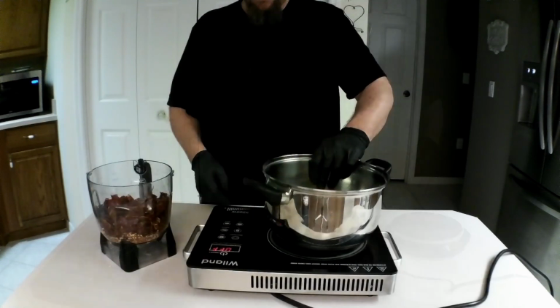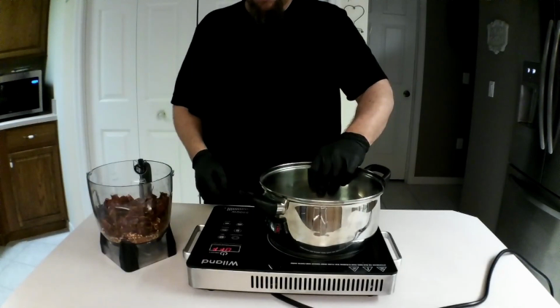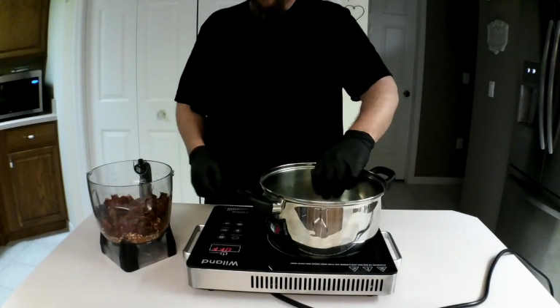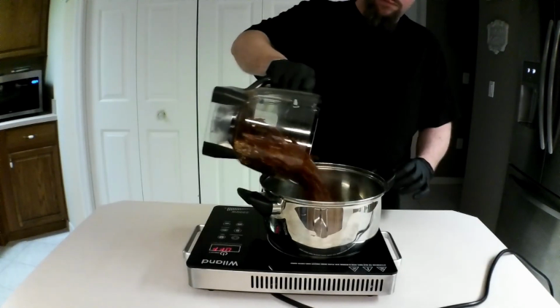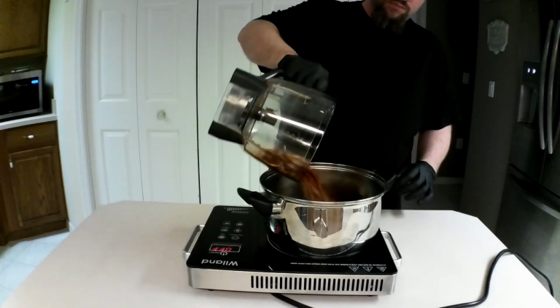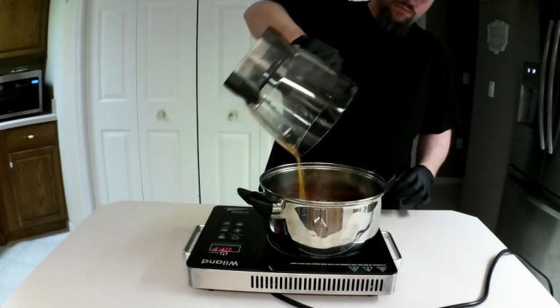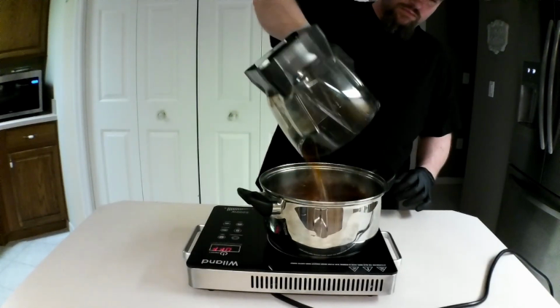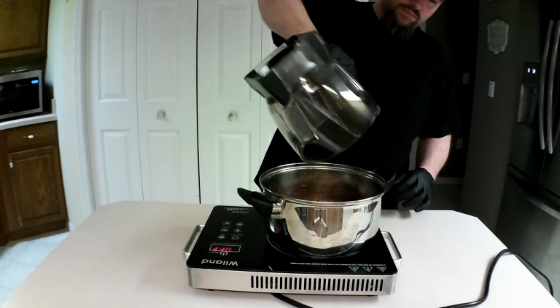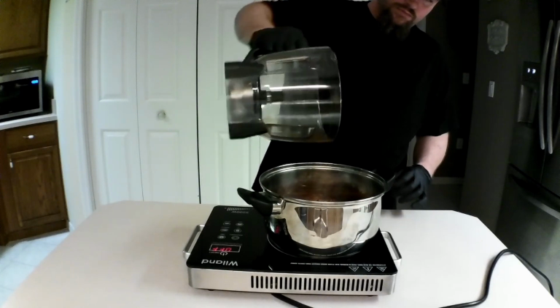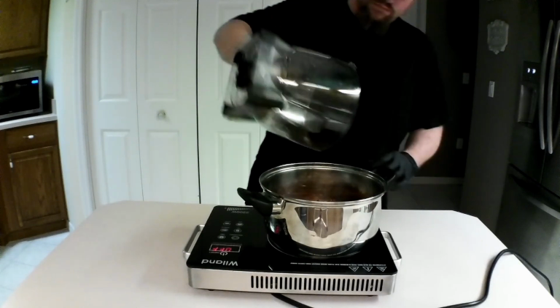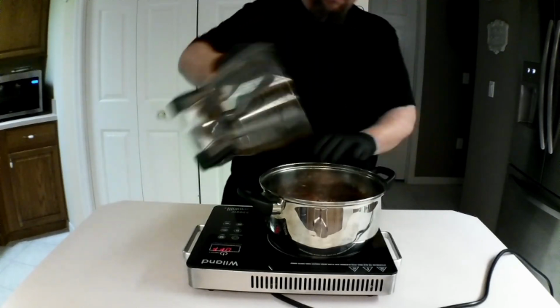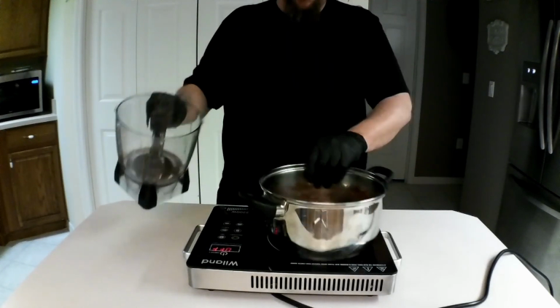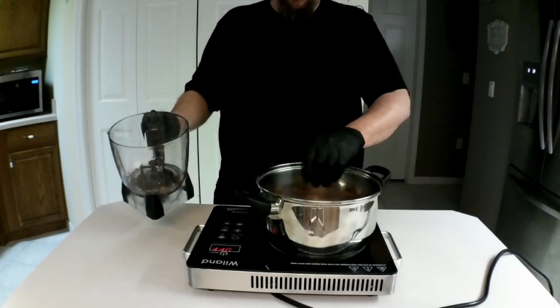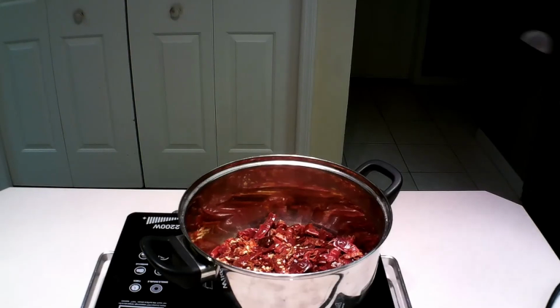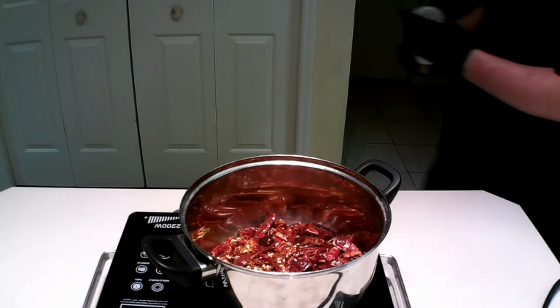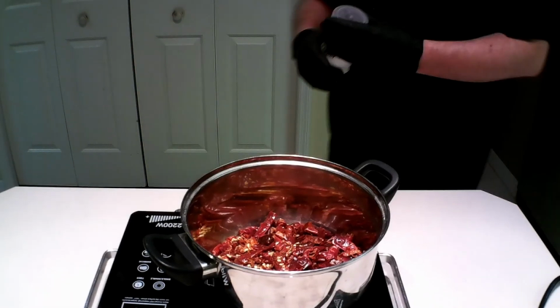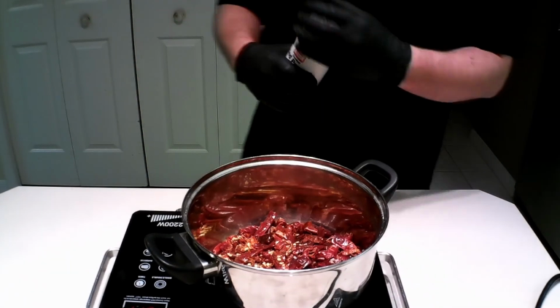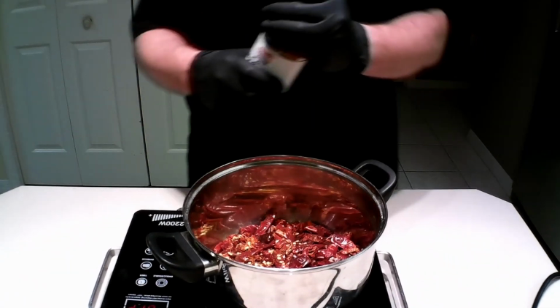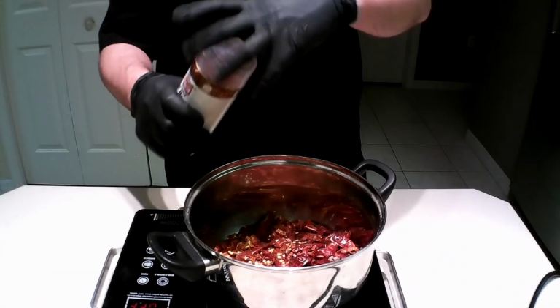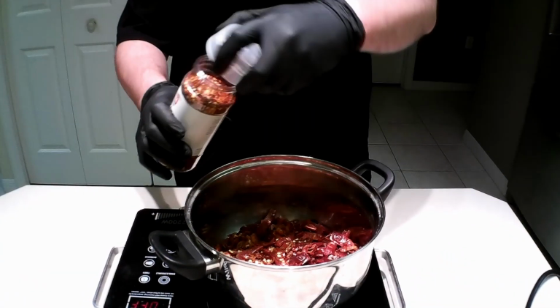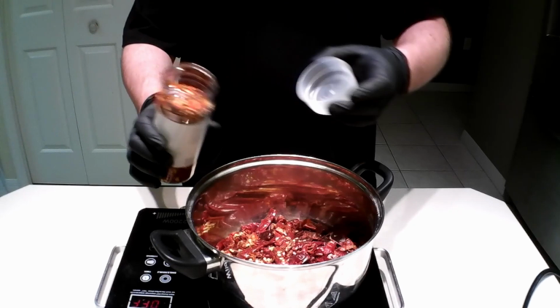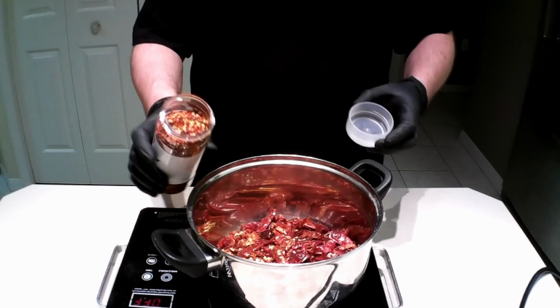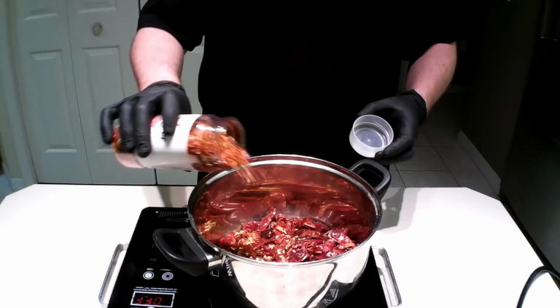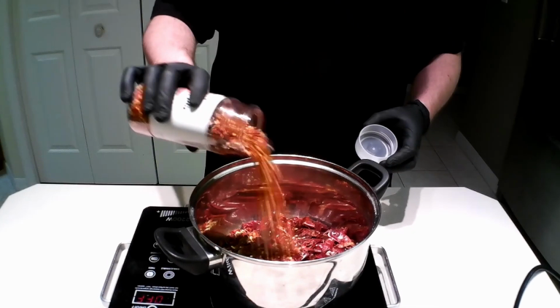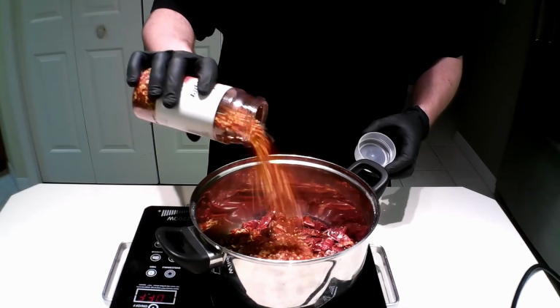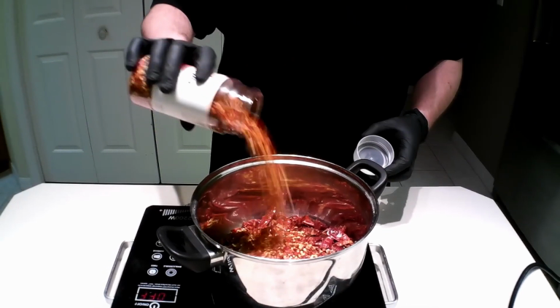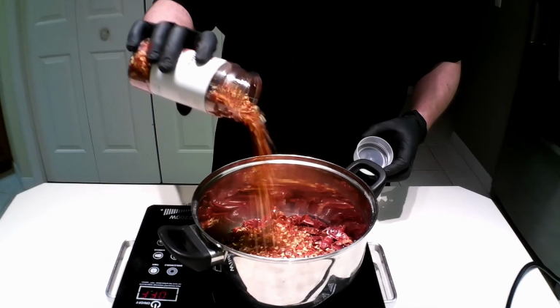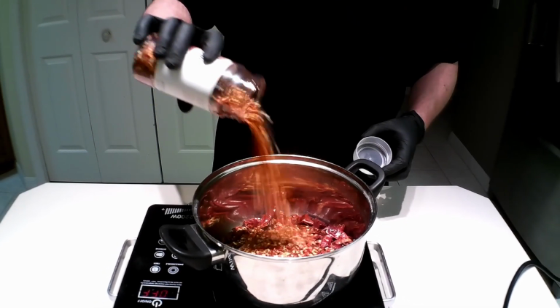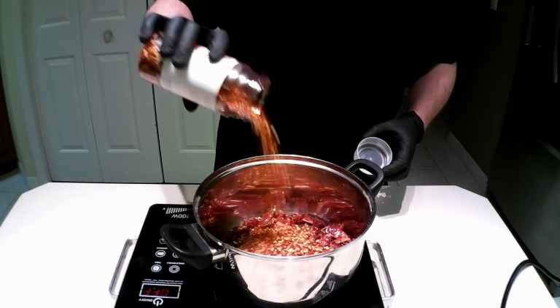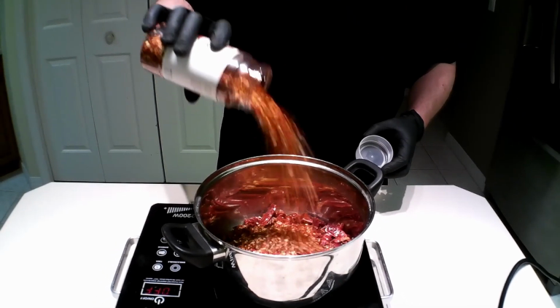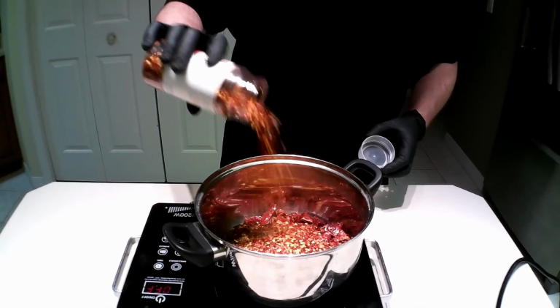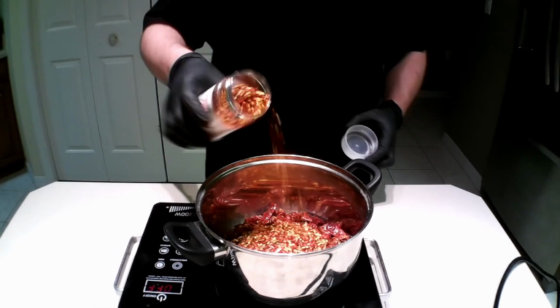Then take a pot and dump them all in. Do not turn the heat on the pot yet until the oil is added. That's a lot of chilies. So we dump in a whole bunch of crushed red pepper flakes just to be on the safe side.